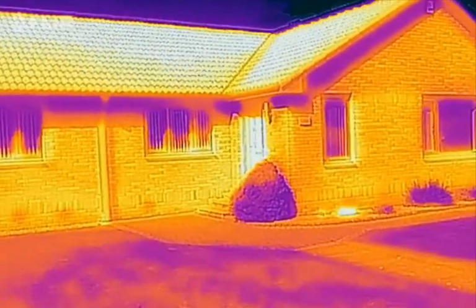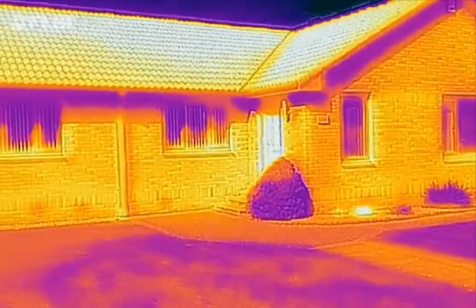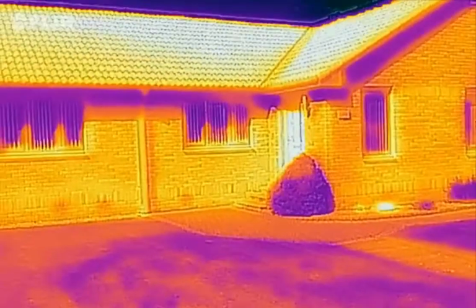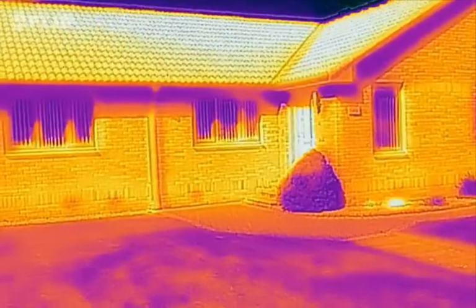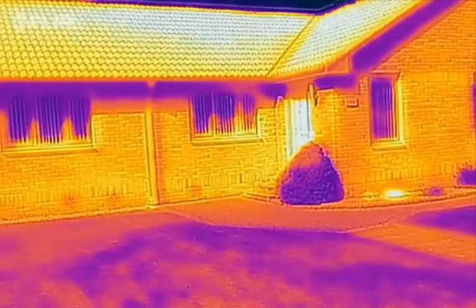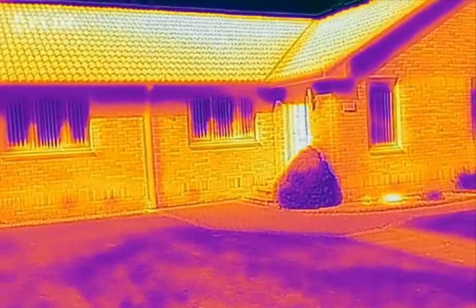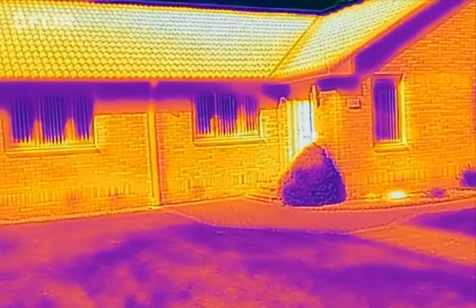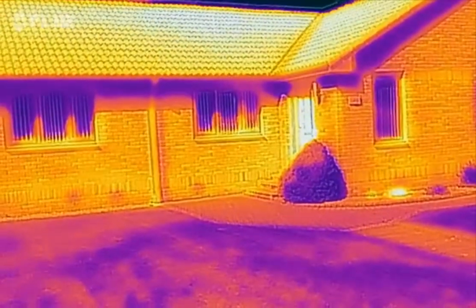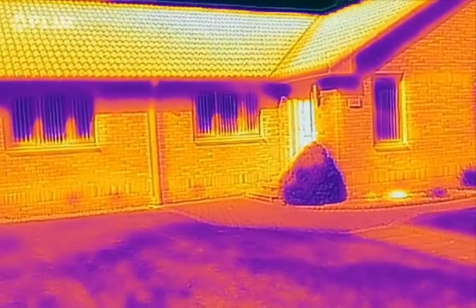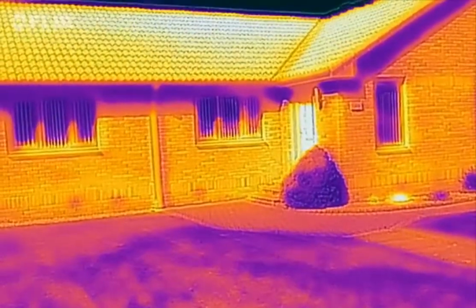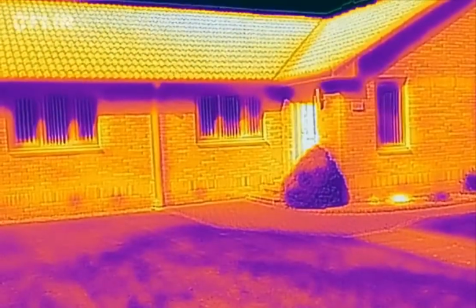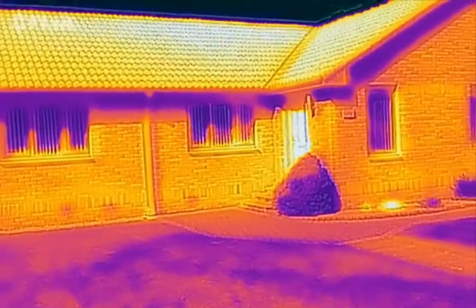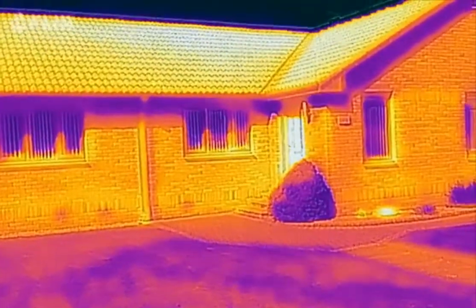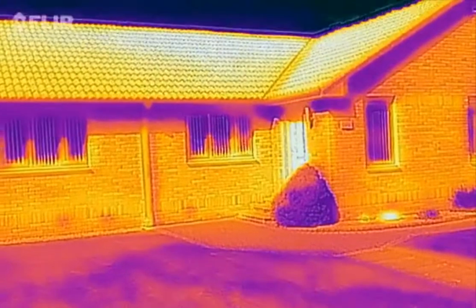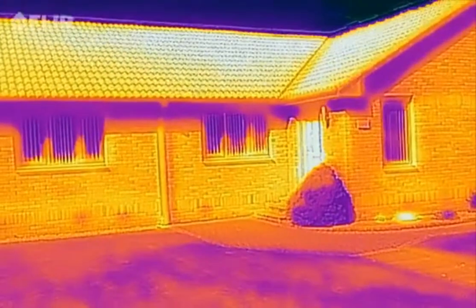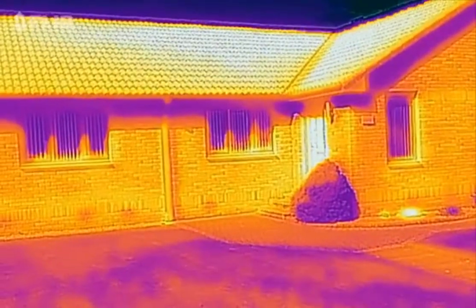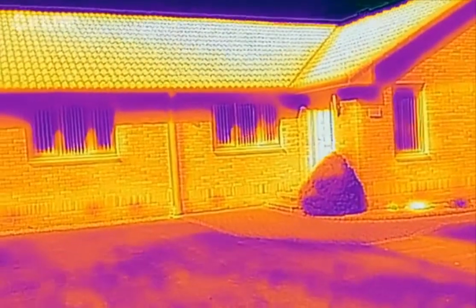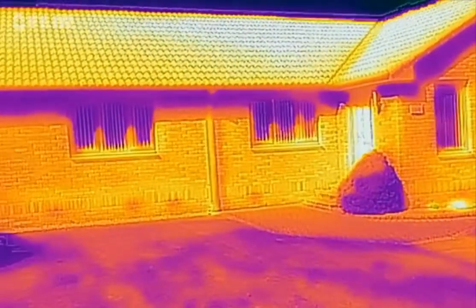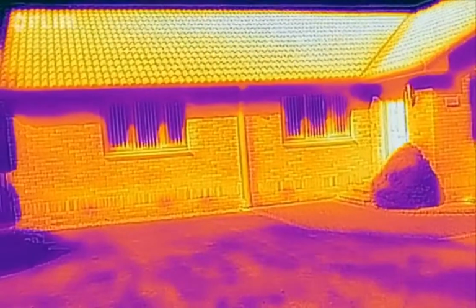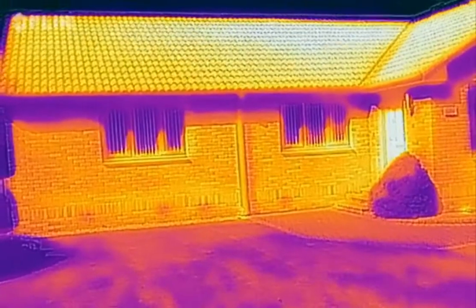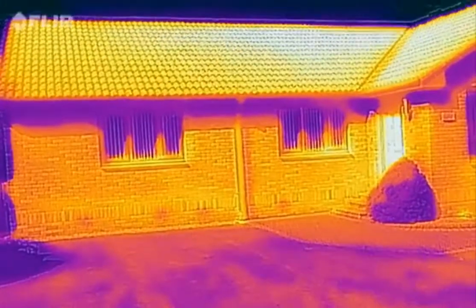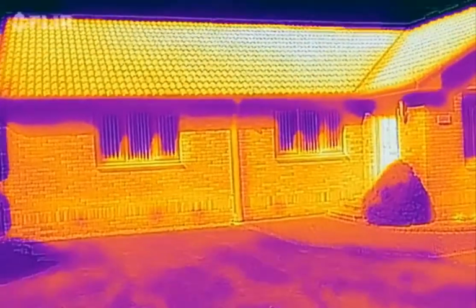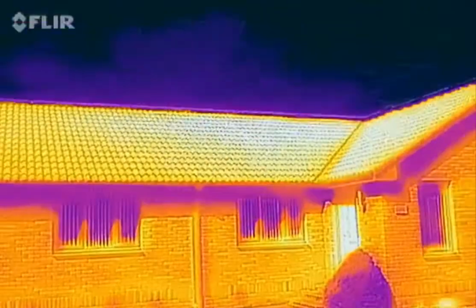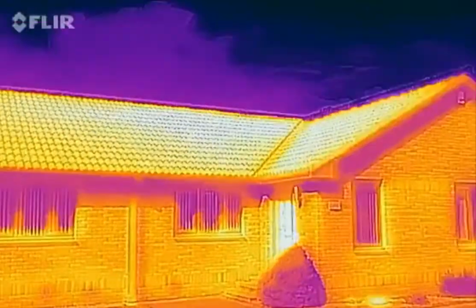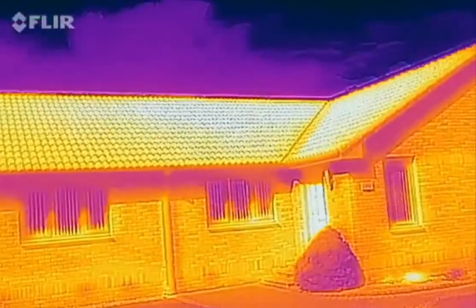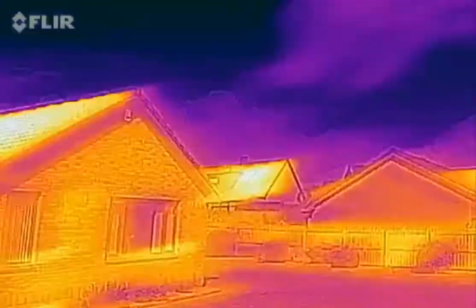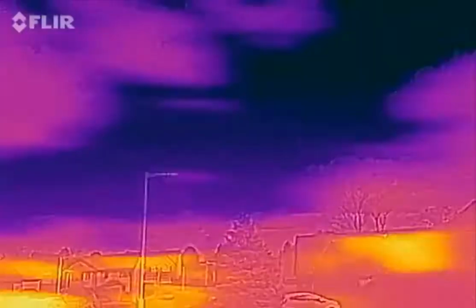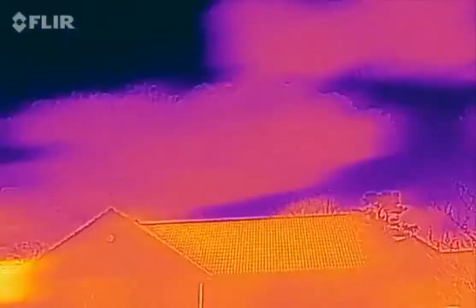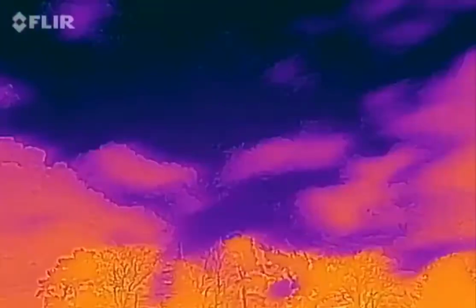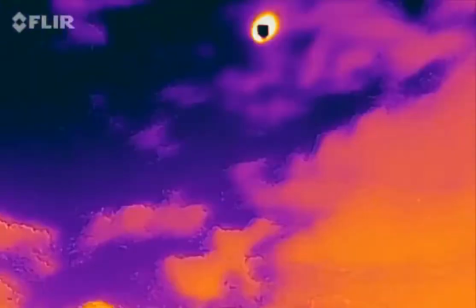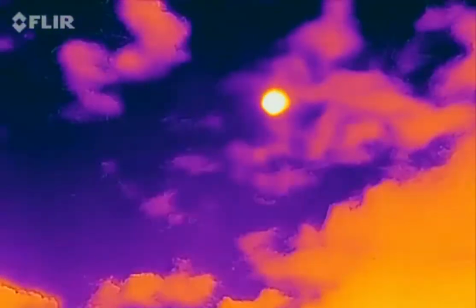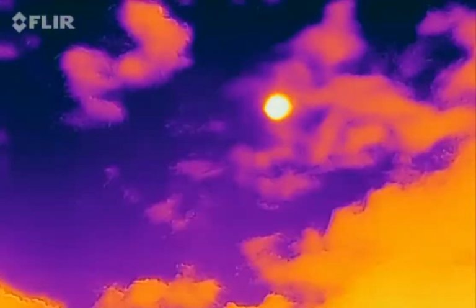Right, this time I'm going to do a flyer thermal imaging video of Mr. and Mrs. Stewart's in Kirkcaldy. The first thing you can see is it's a glorious day today. Where's the sun? There's the sun up there.